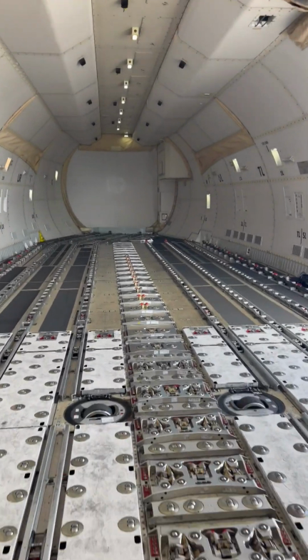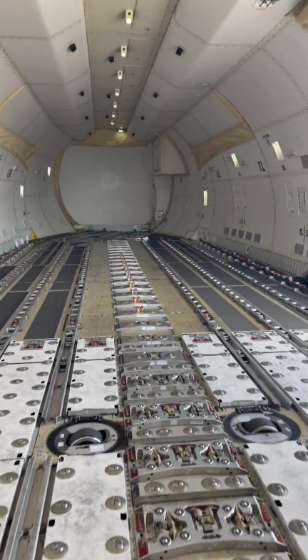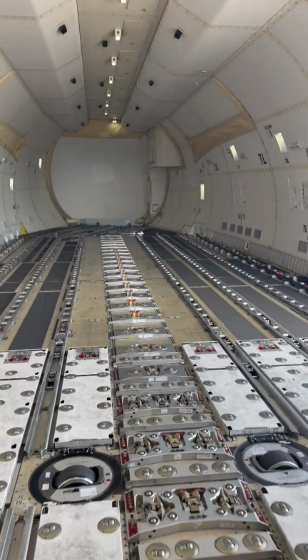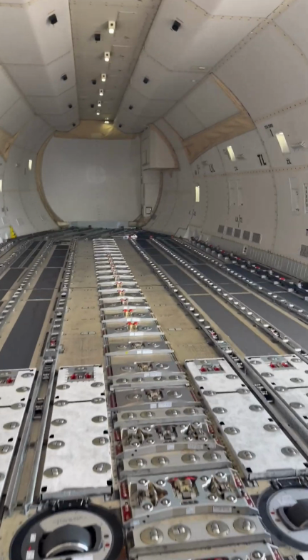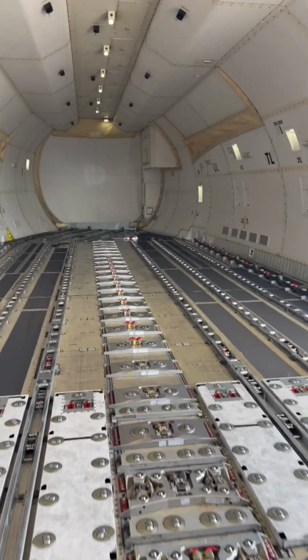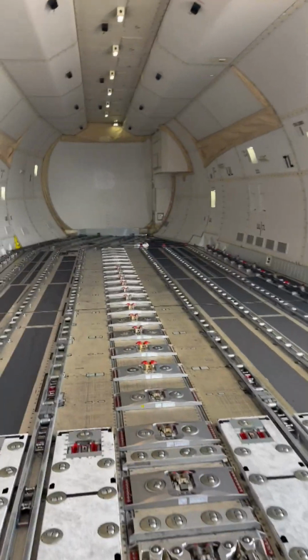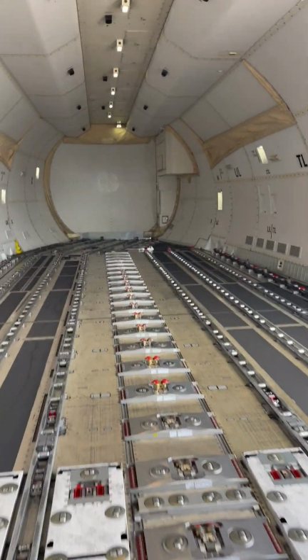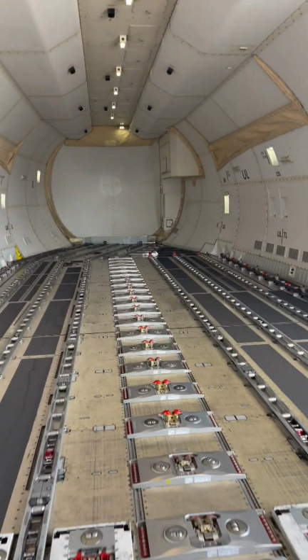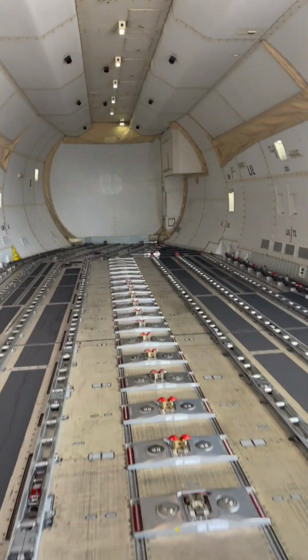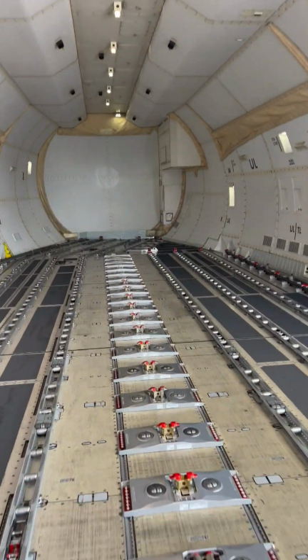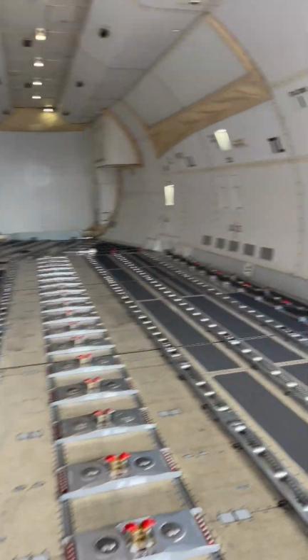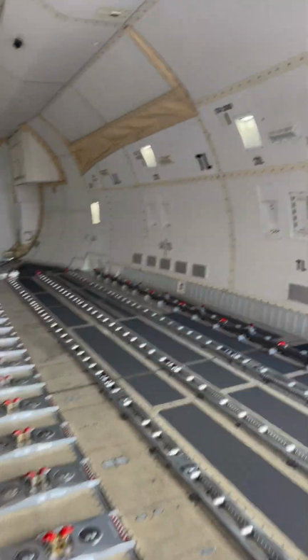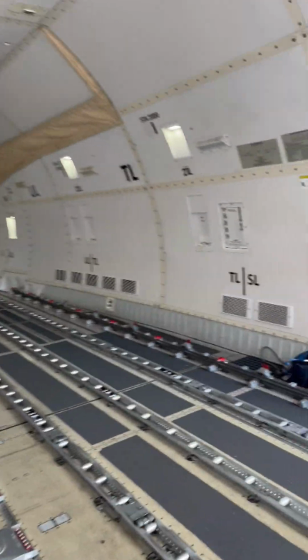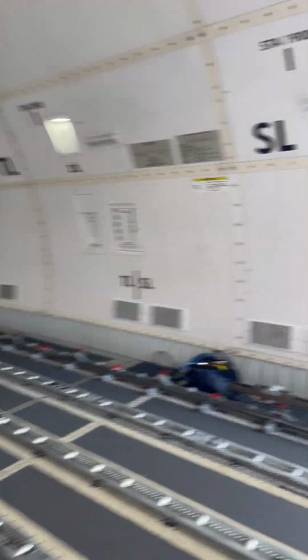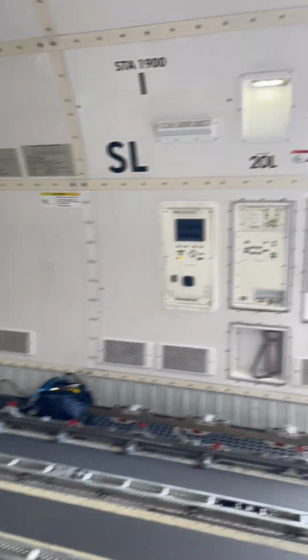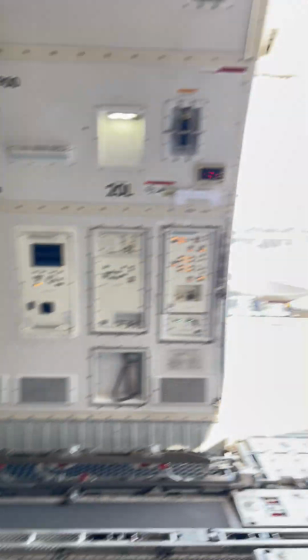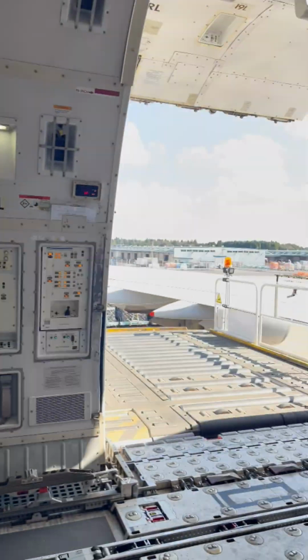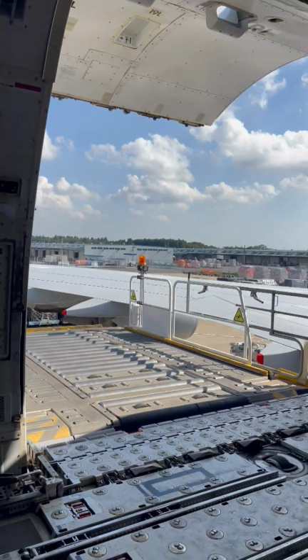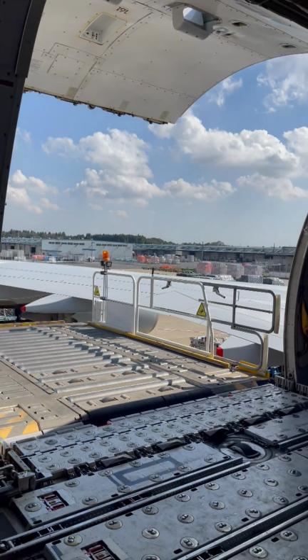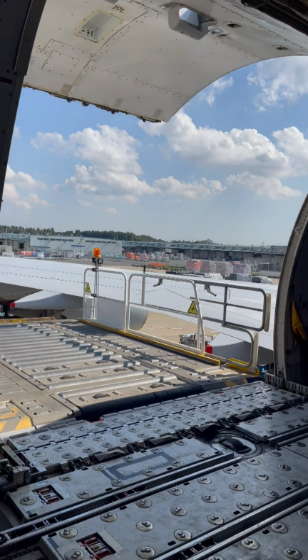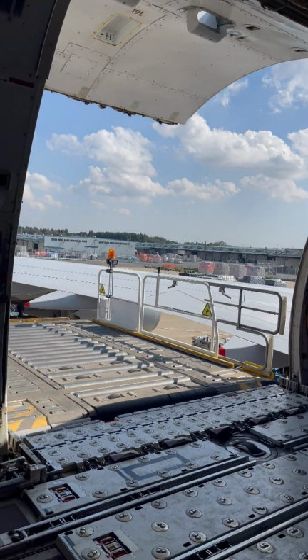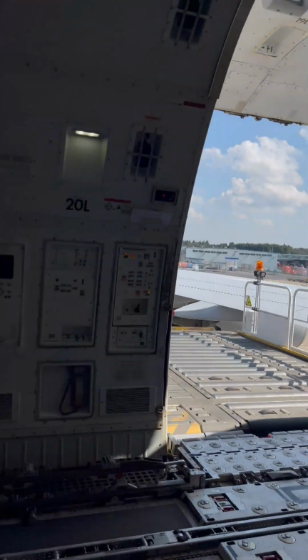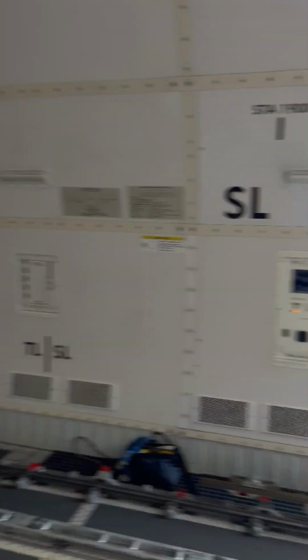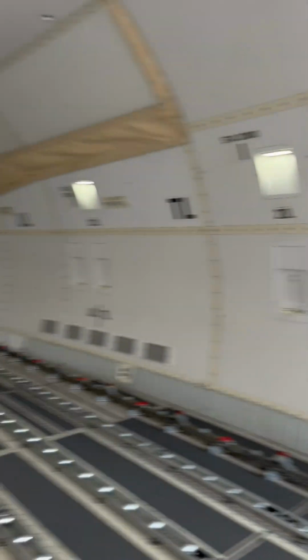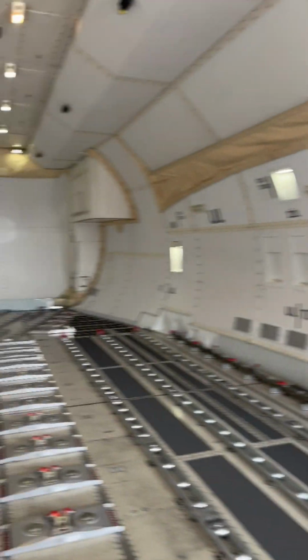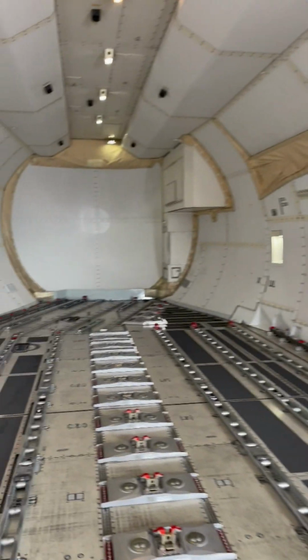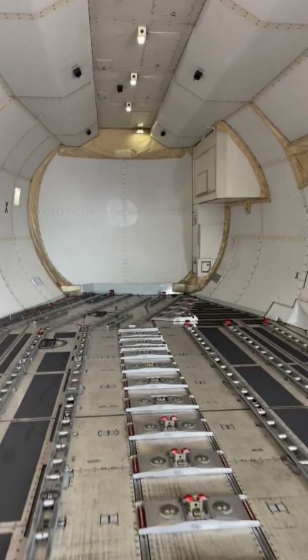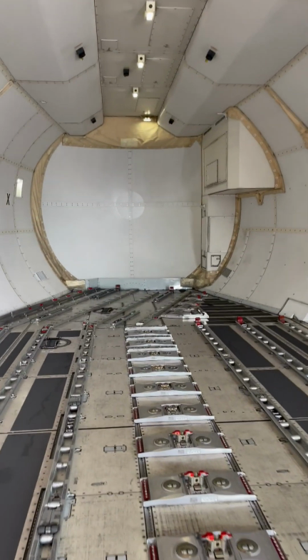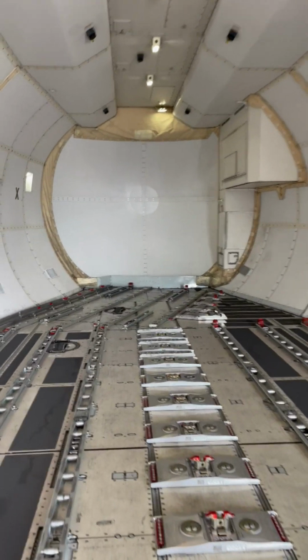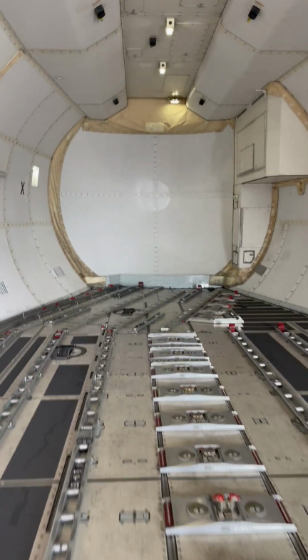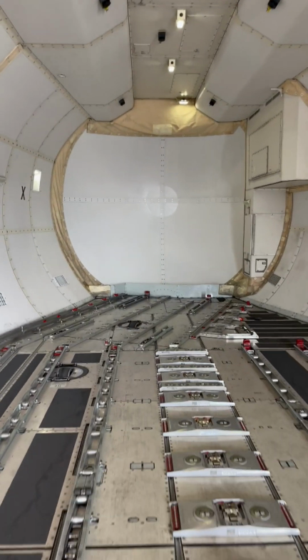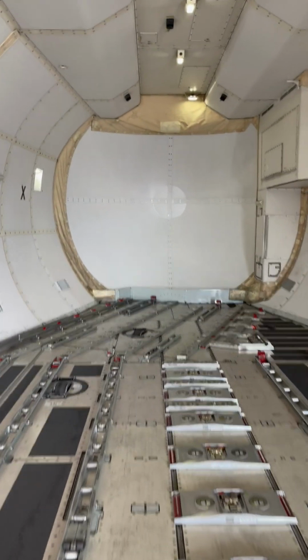I want to take a quick look out the side at the wingspan on this airplane. I should know it — I've been flying it forever. It's like 220 feet, I think, maybe 230 feet. I'm not sure — you guys probably know better than I do.